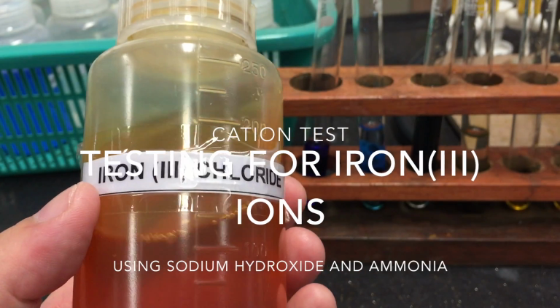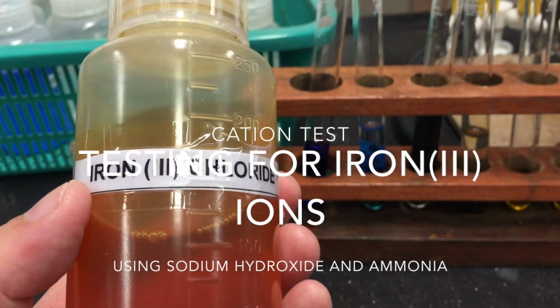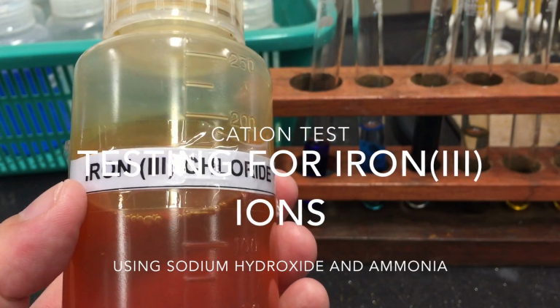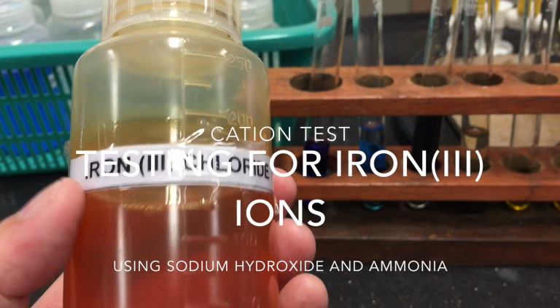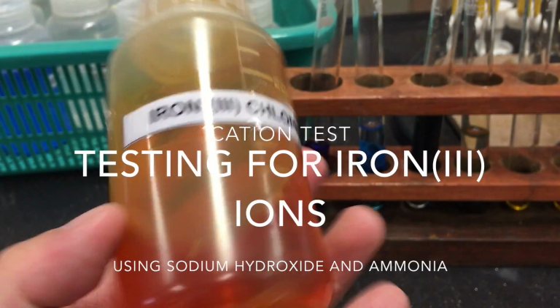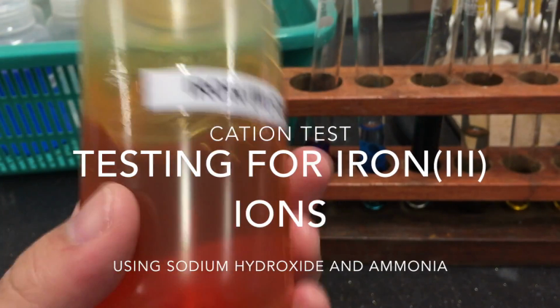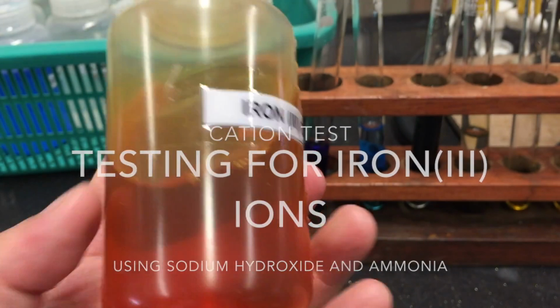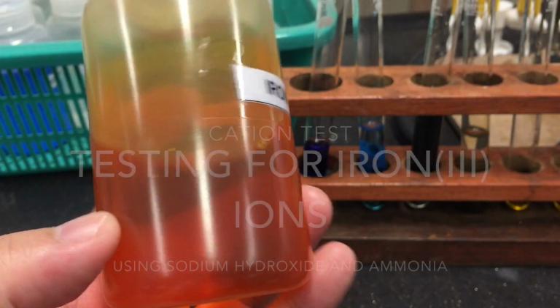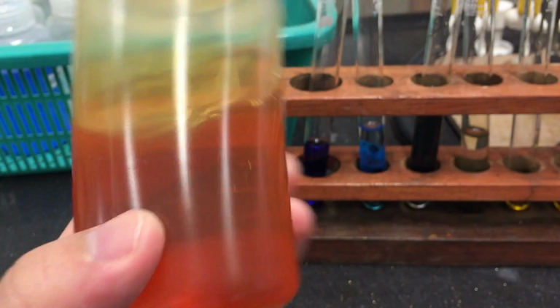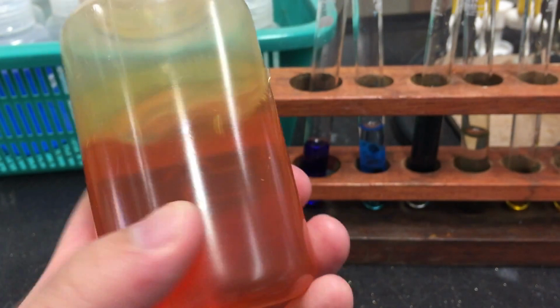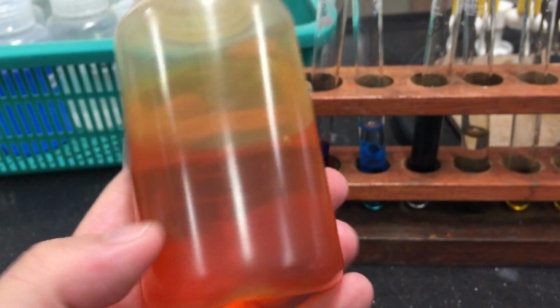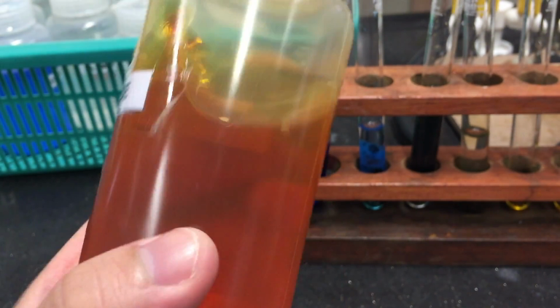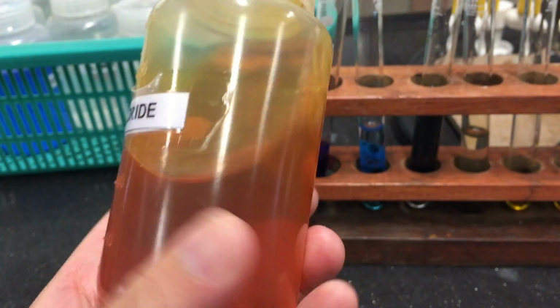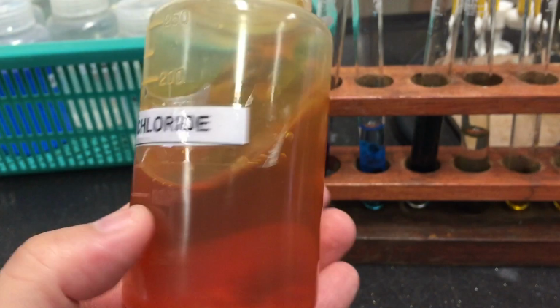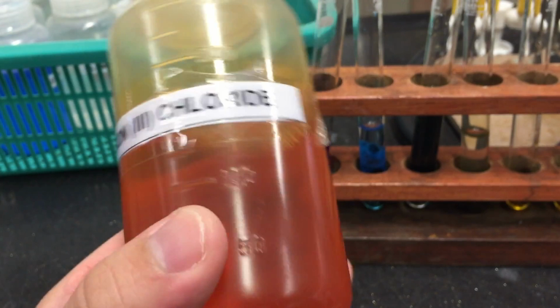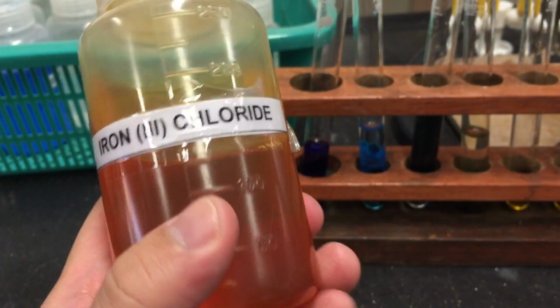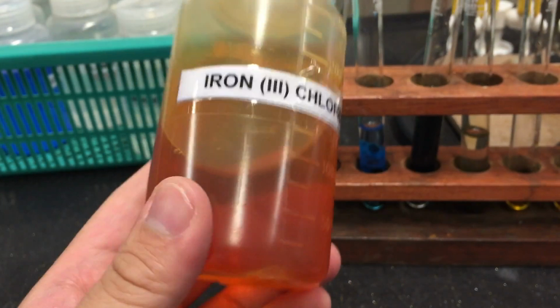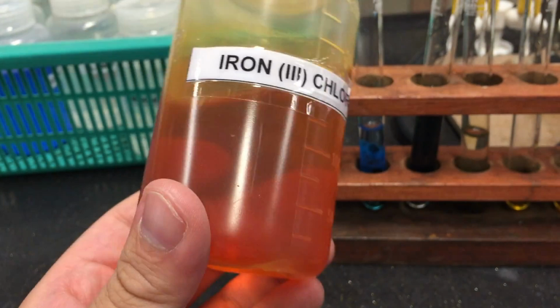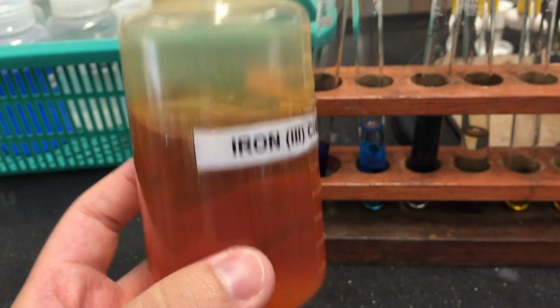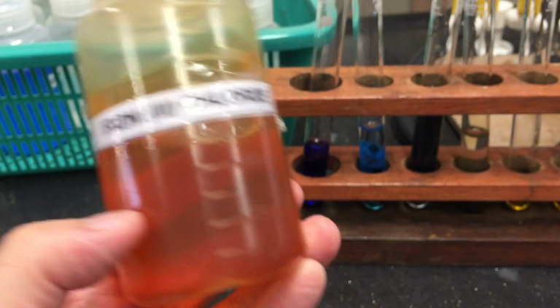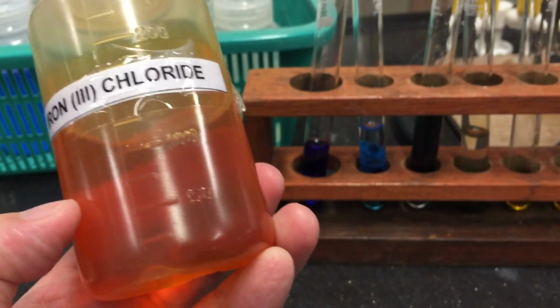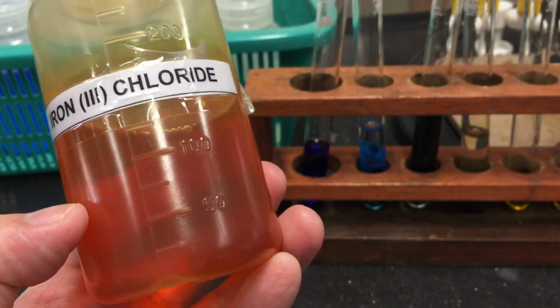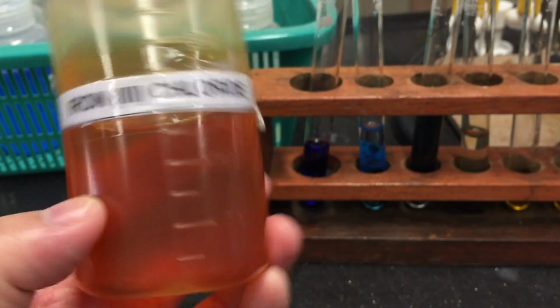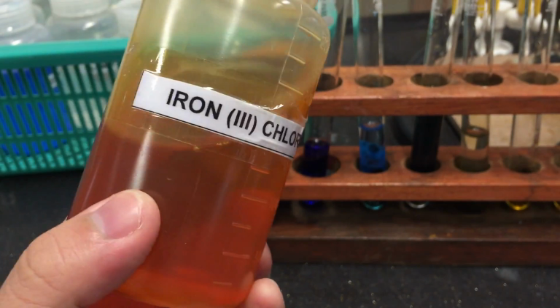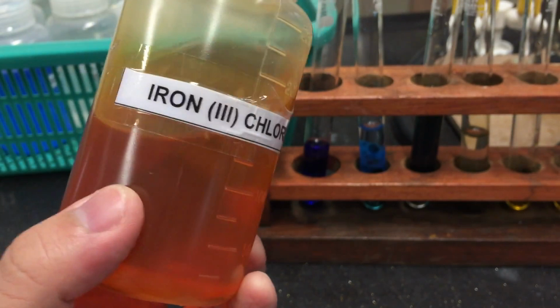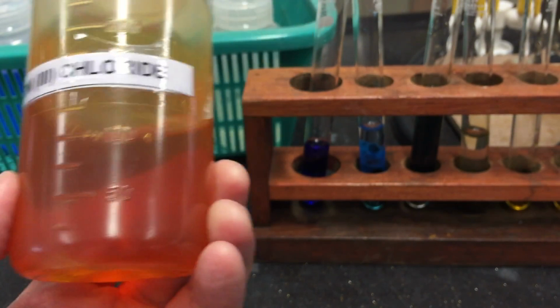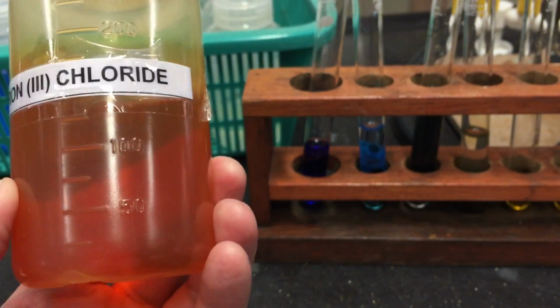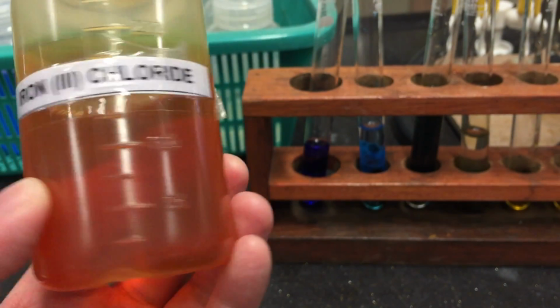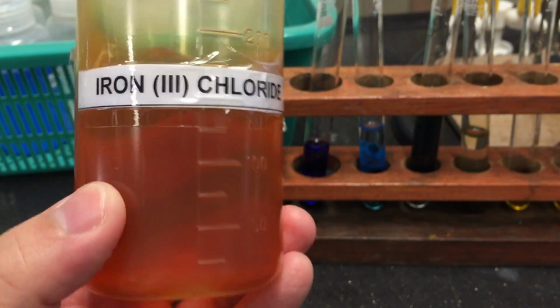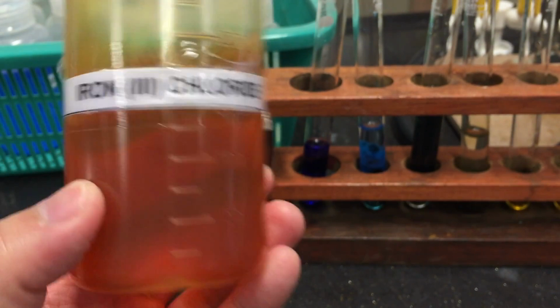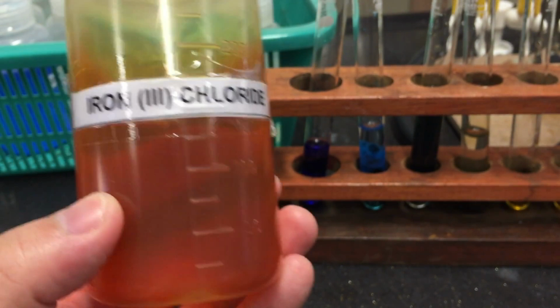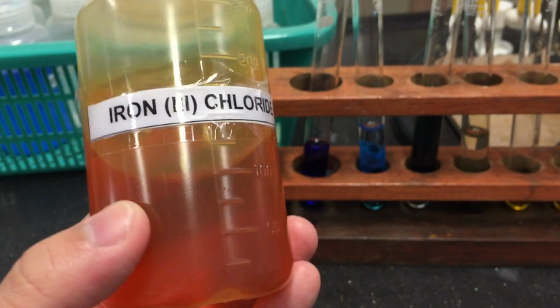Solutions containing iron-3 ions are typically red-brown, orange, or yellow in color, depending on the concentration of iron-3 ions.